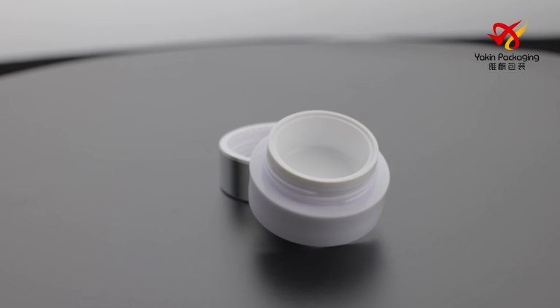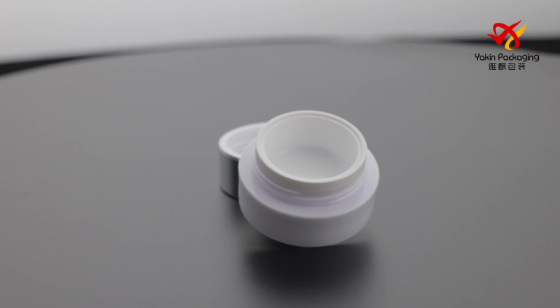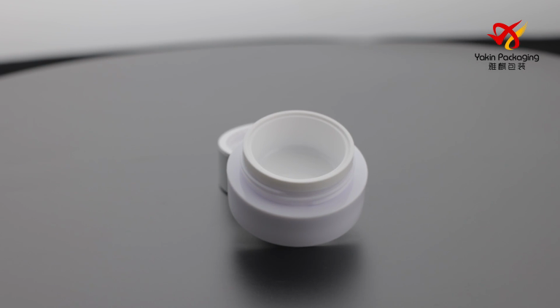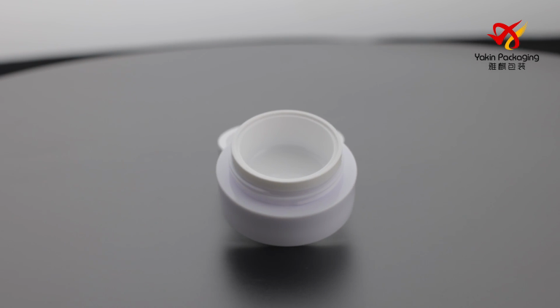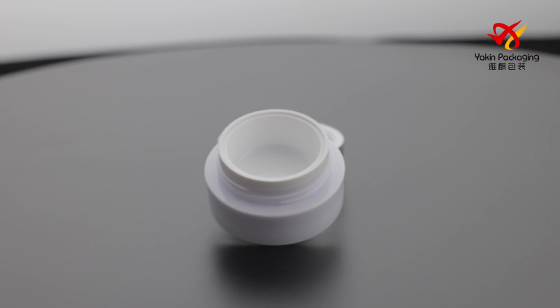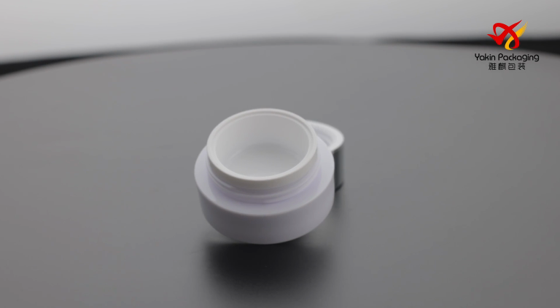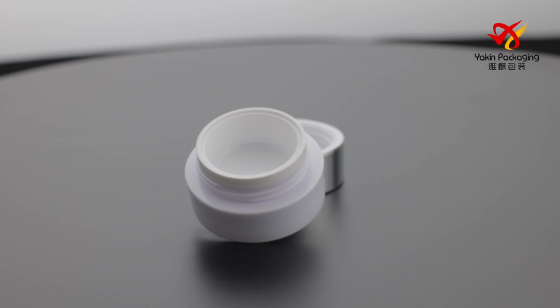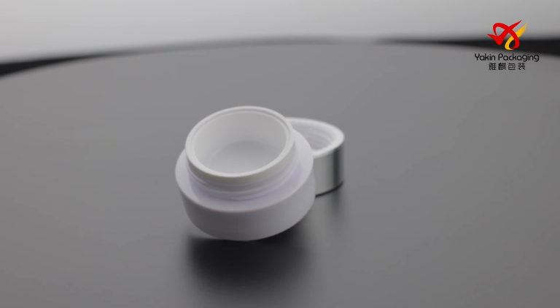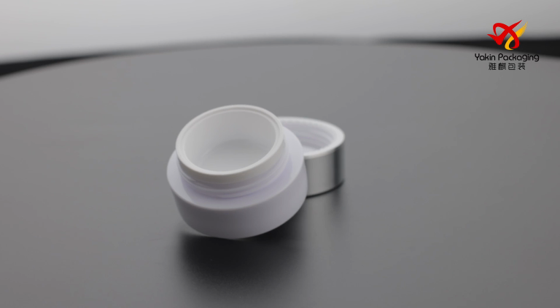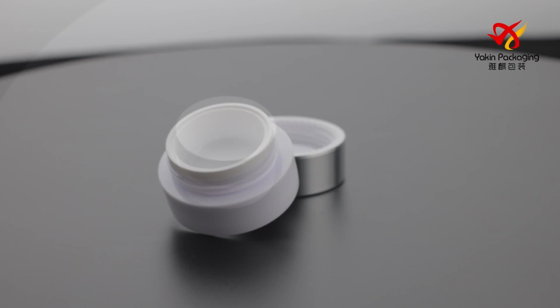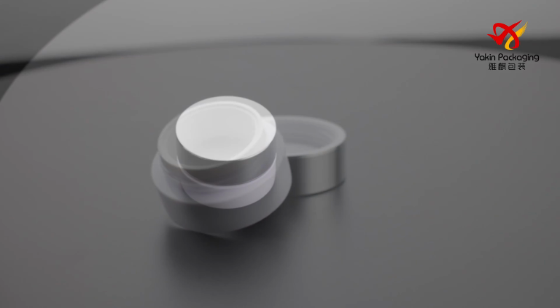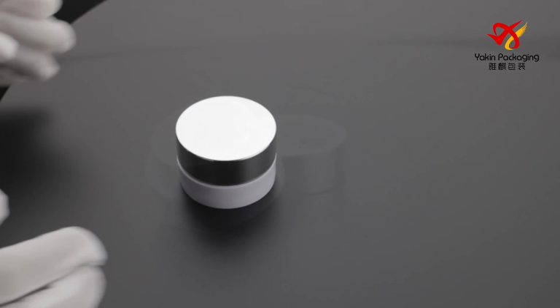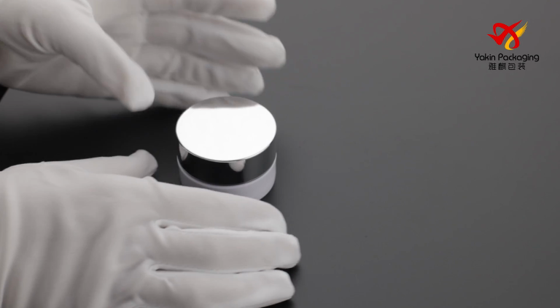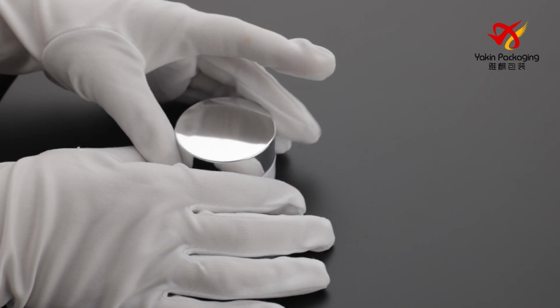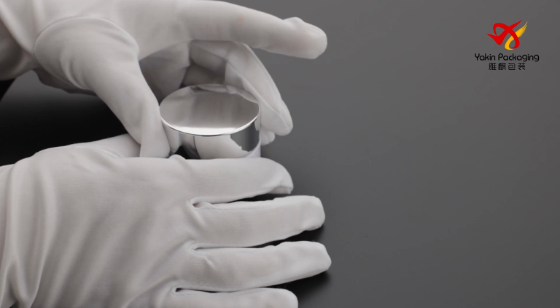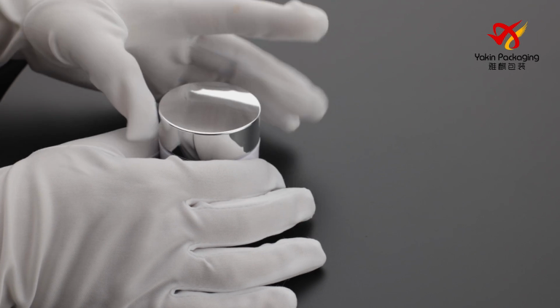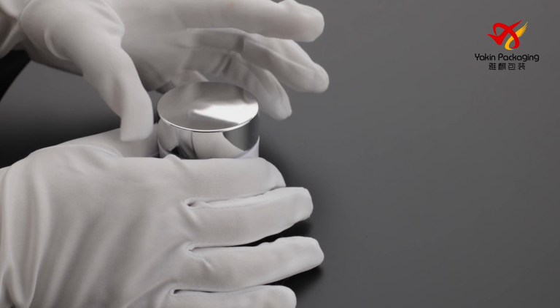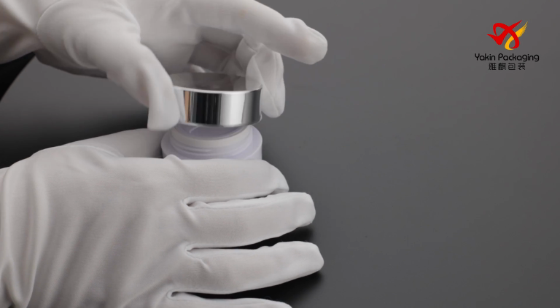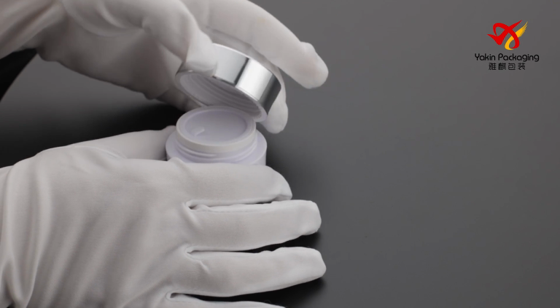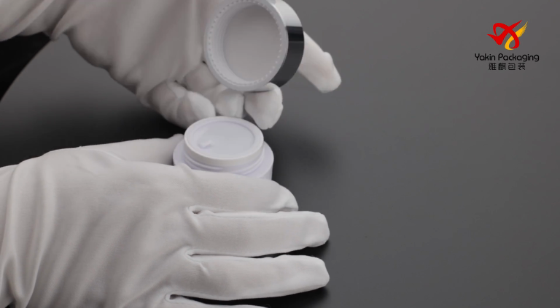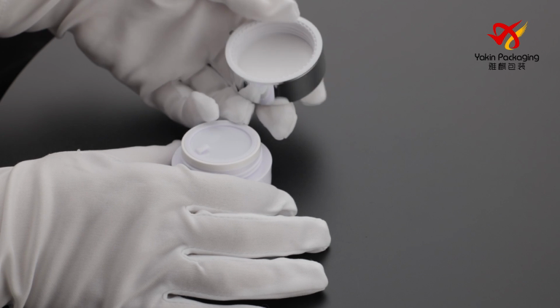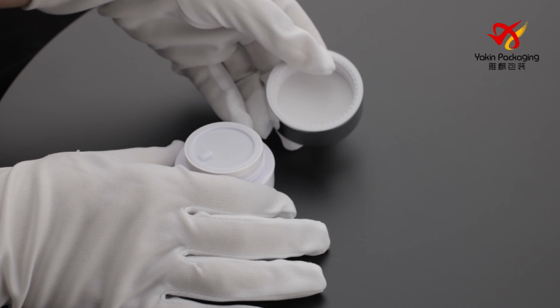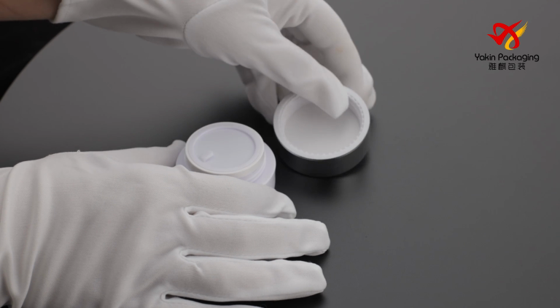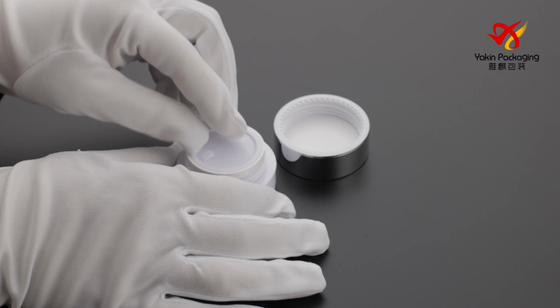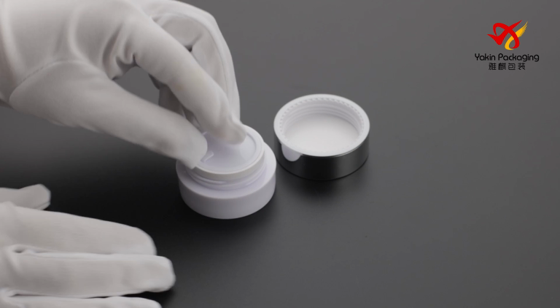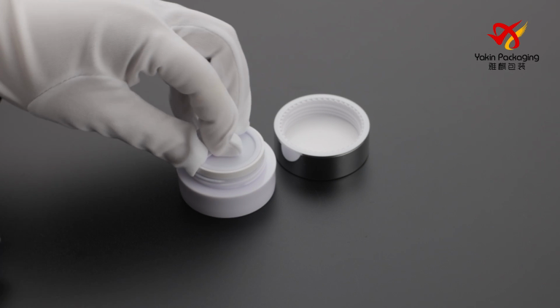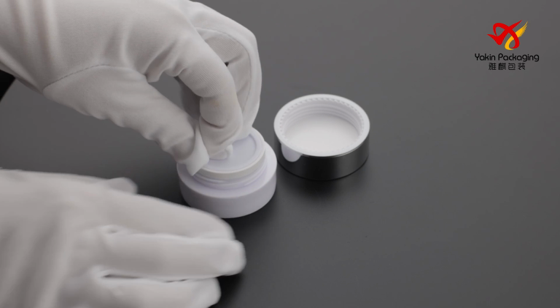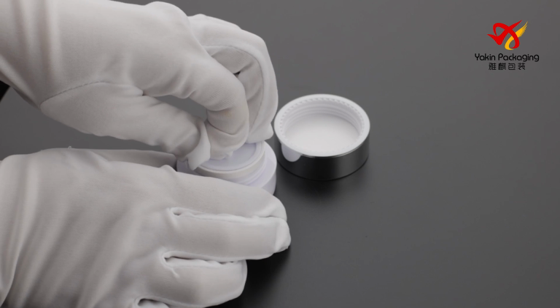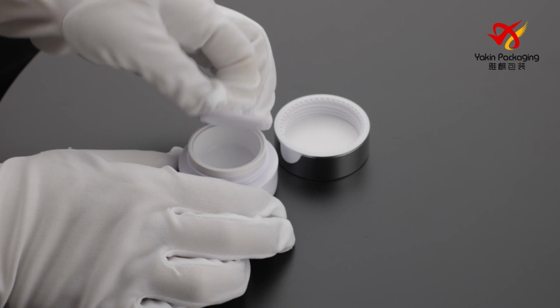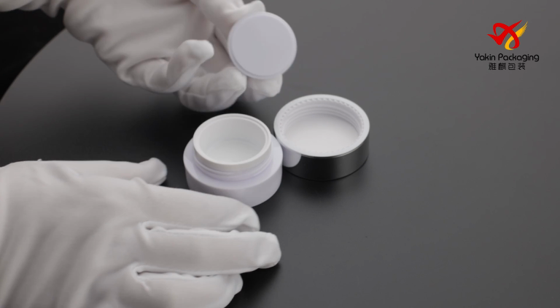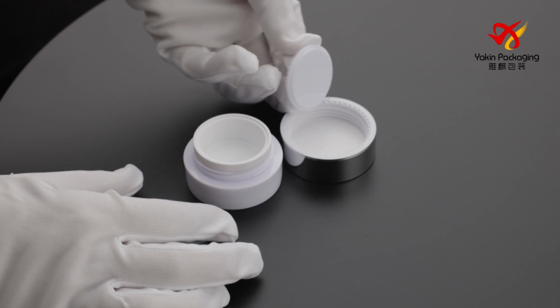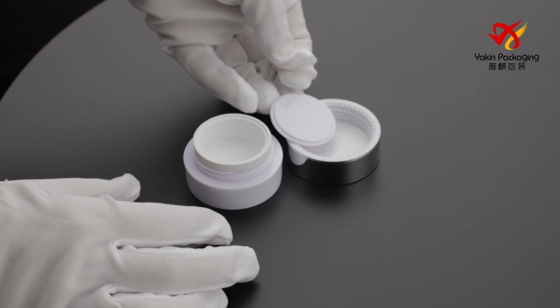UV coating can also be customized. Free samples are always available. As for repeat orders, we can provide fast lead time of only 20 to 25 days.